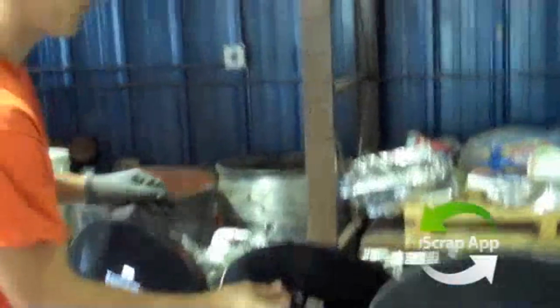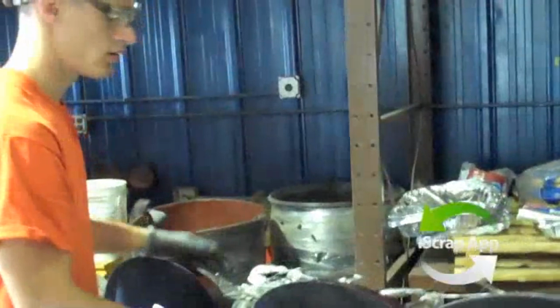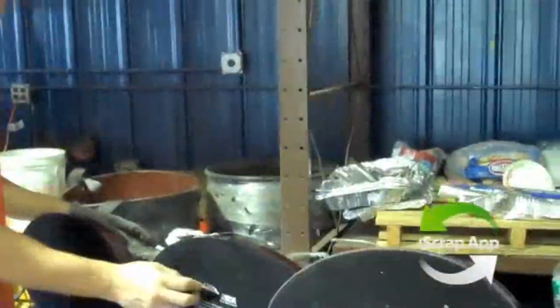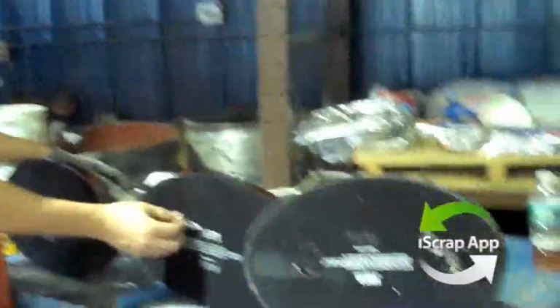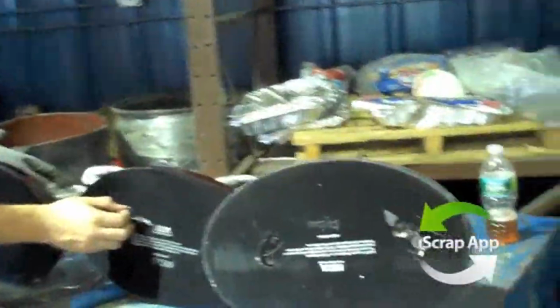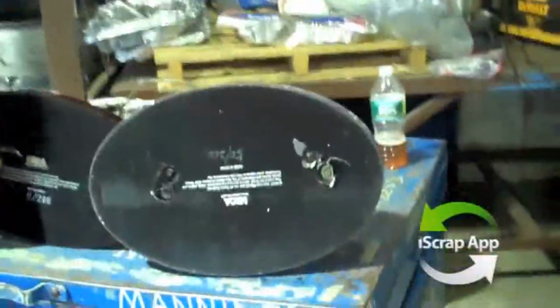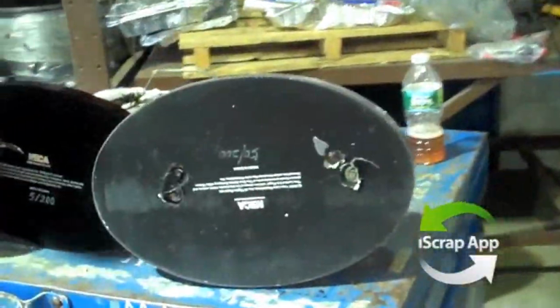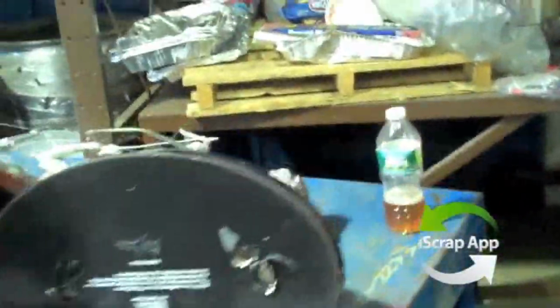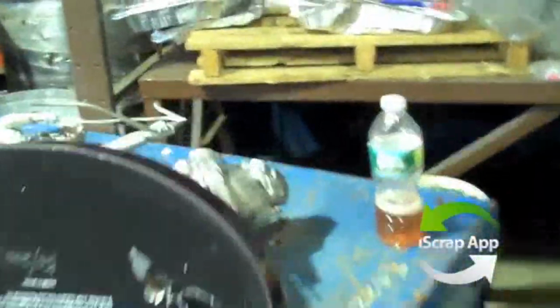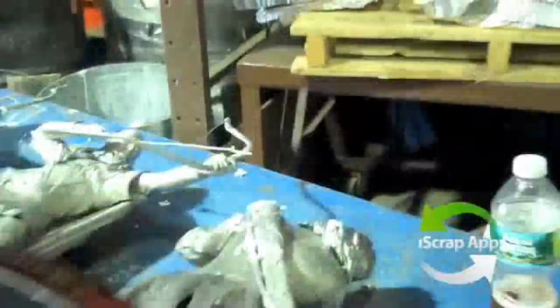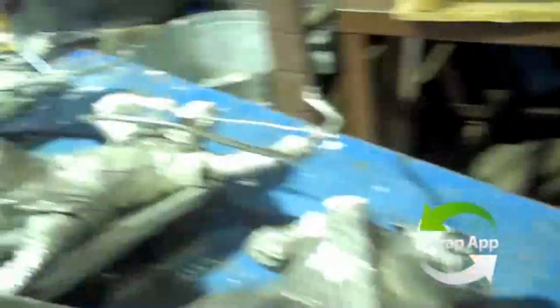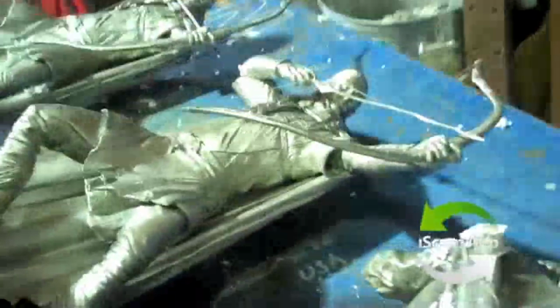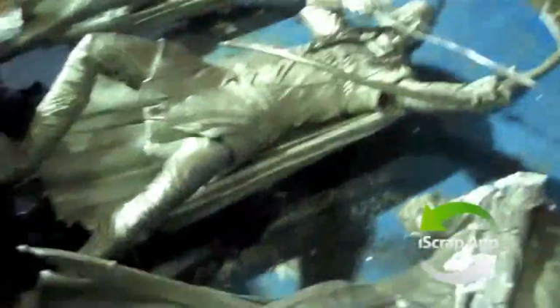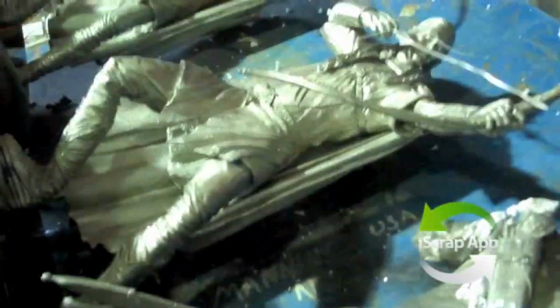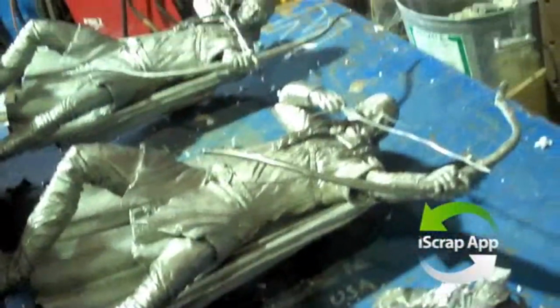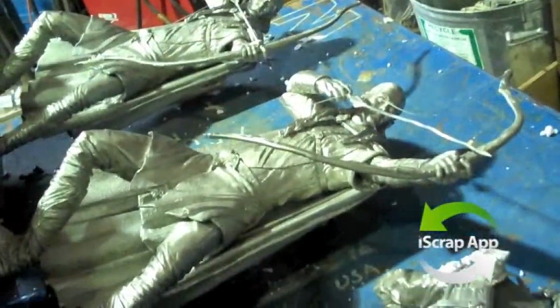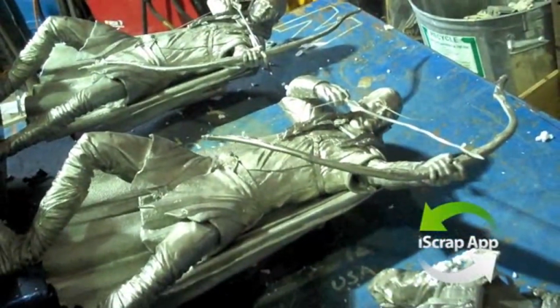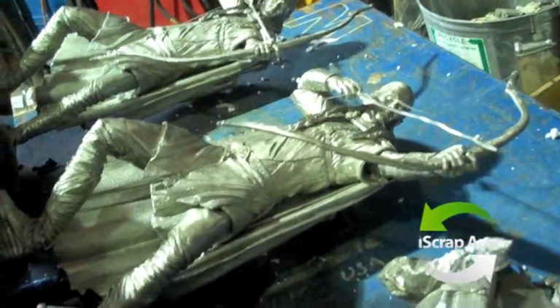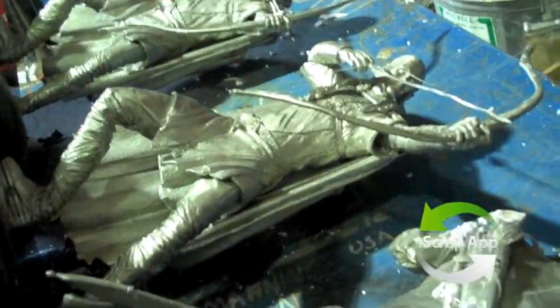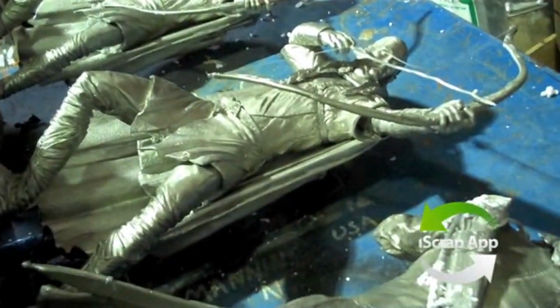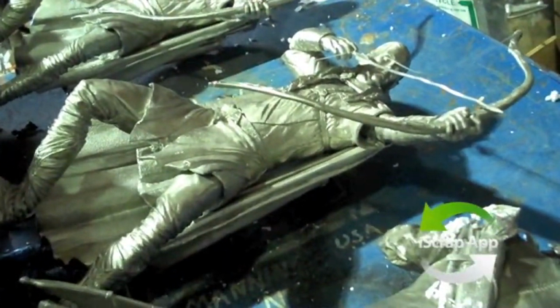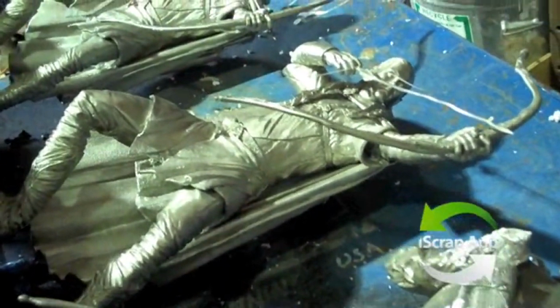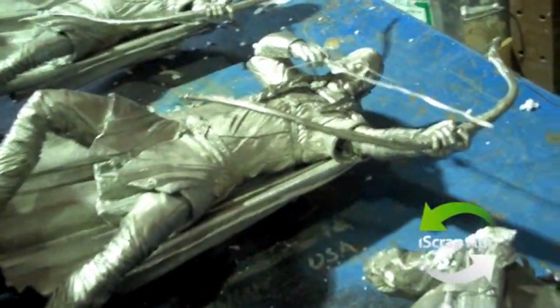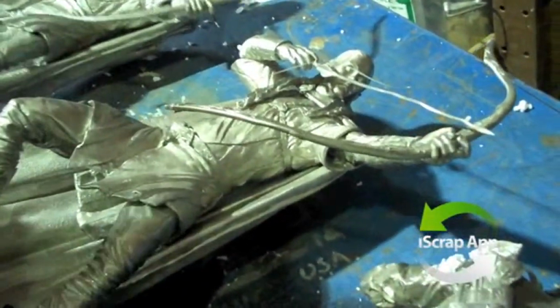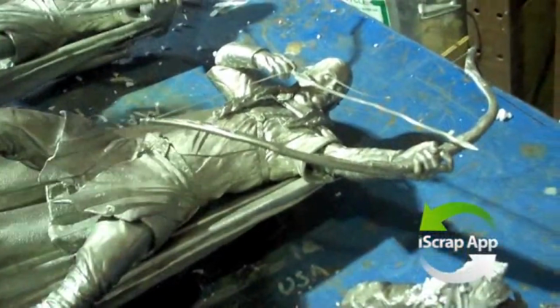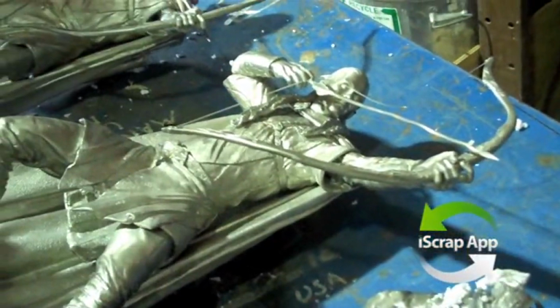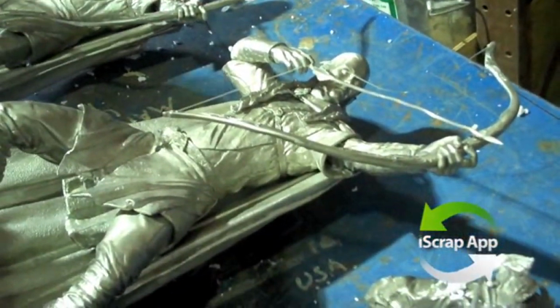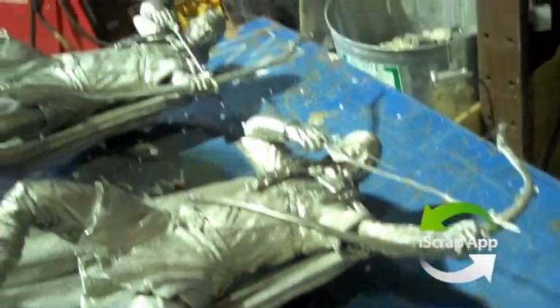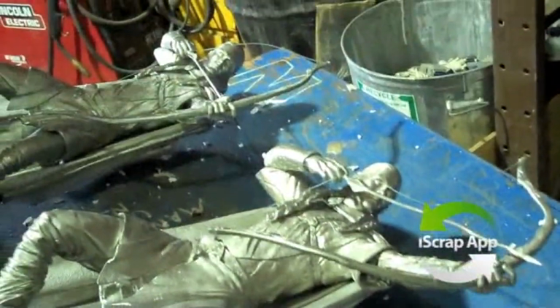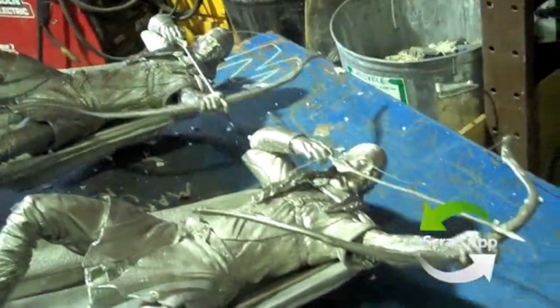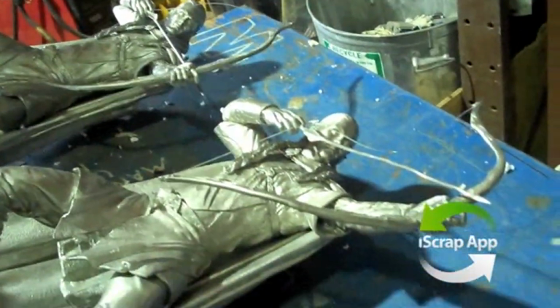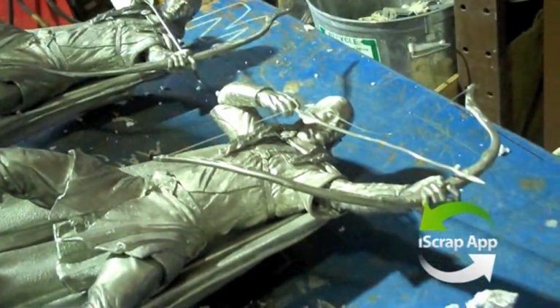Sometimes when you're taking things apart and you get them at the scrap yard, you need to really take things apart because they're all together. This is an example of a pewter type of object. It looks like Legolas from Lord of the Rings or another movie.